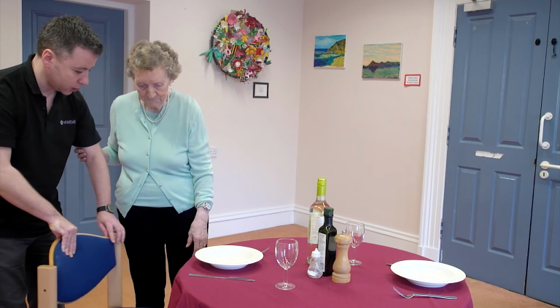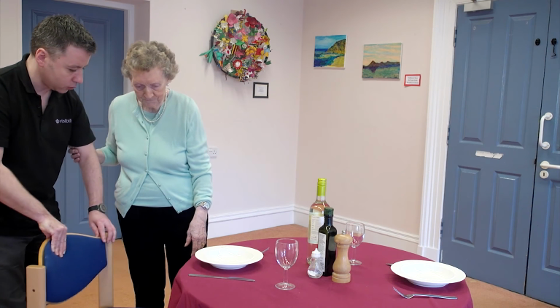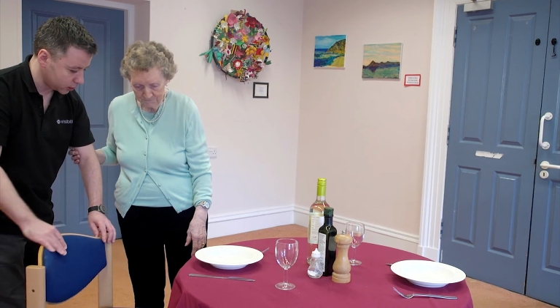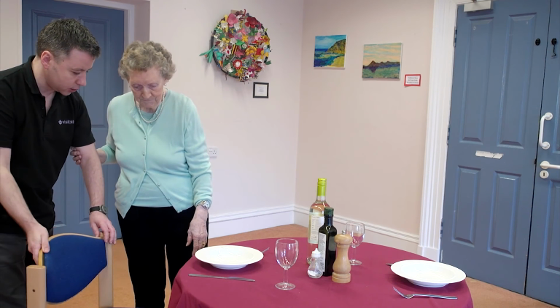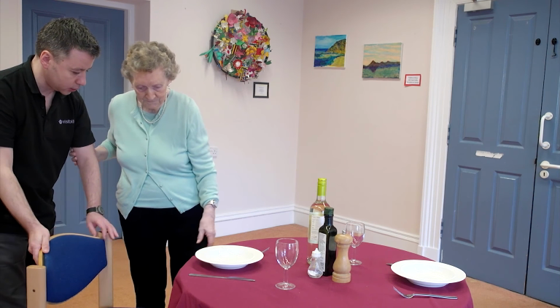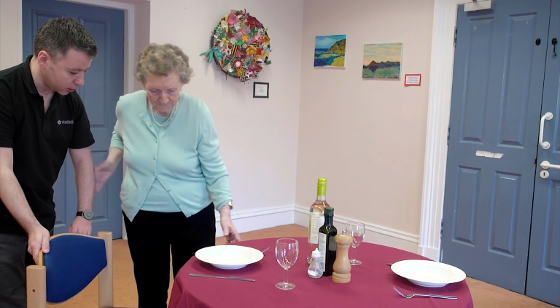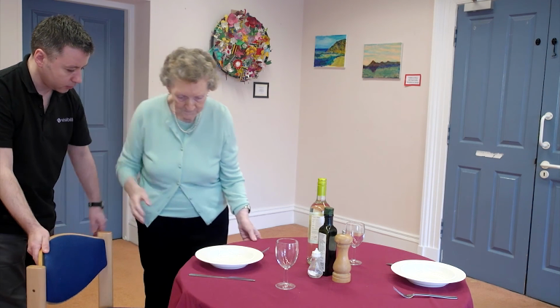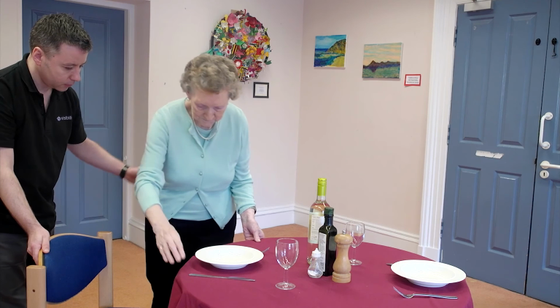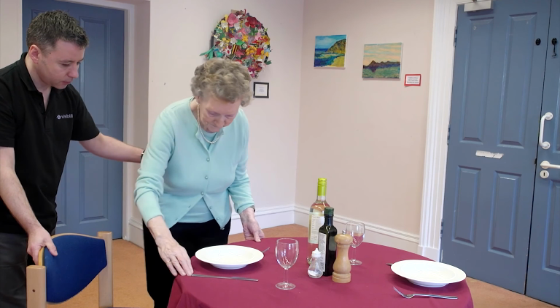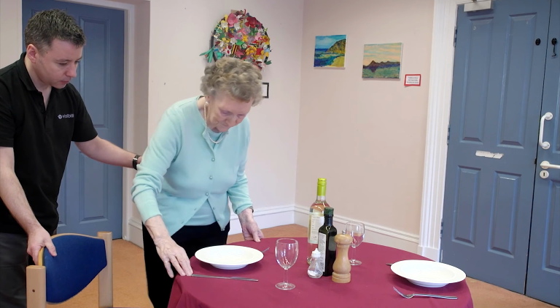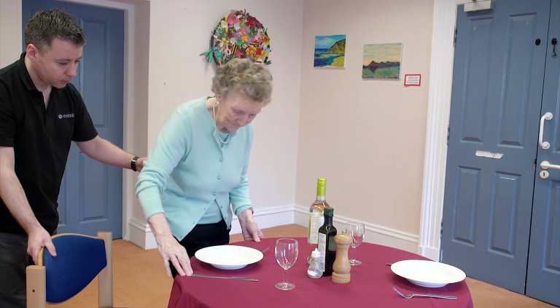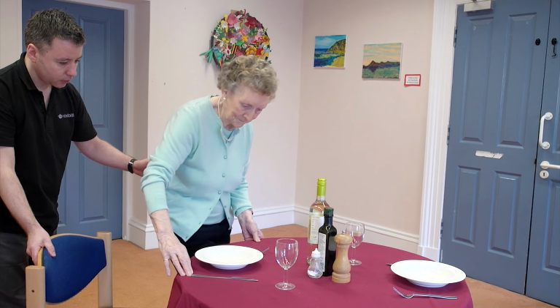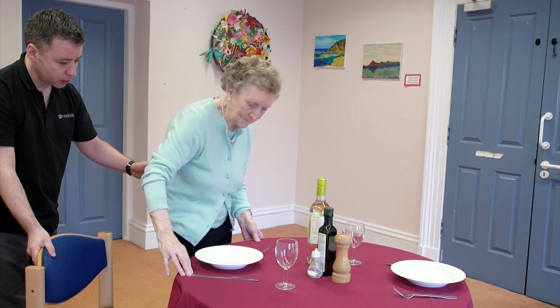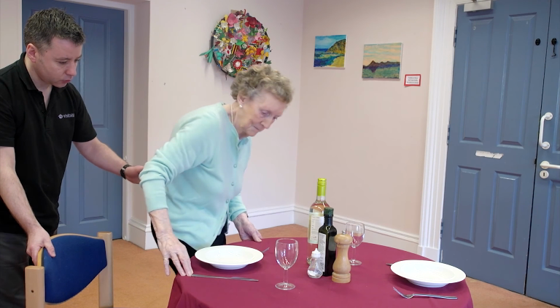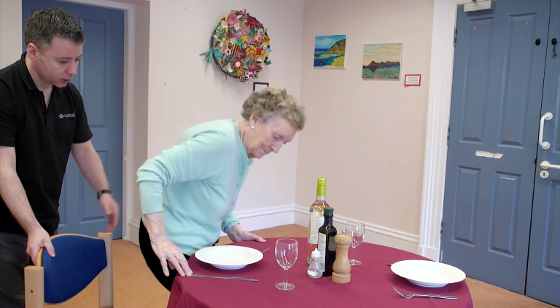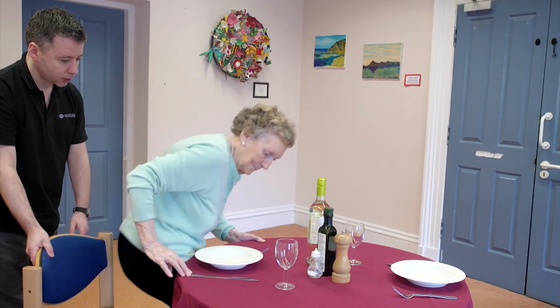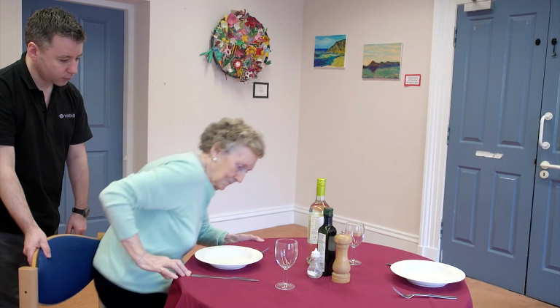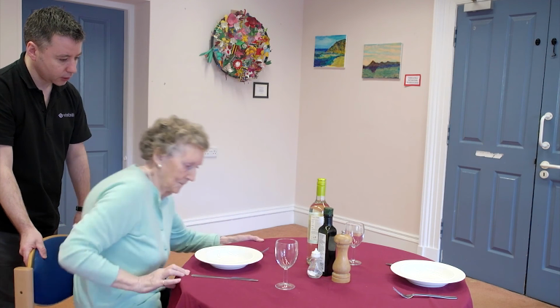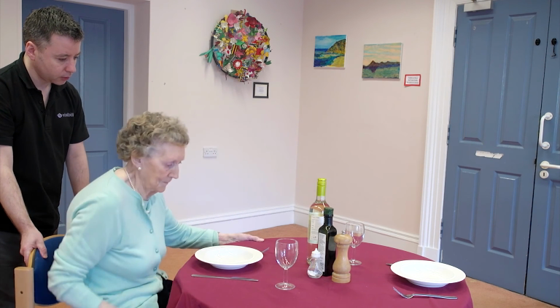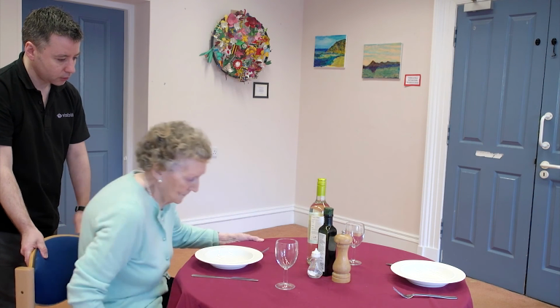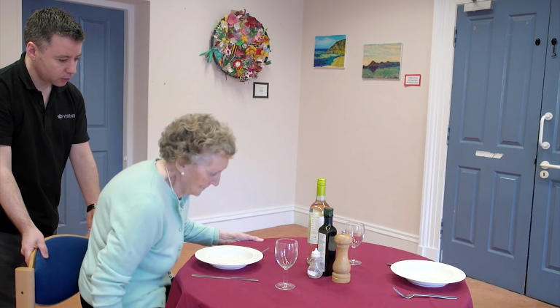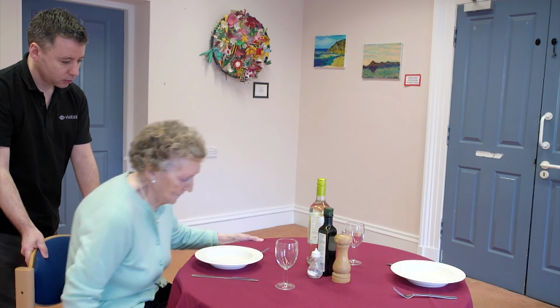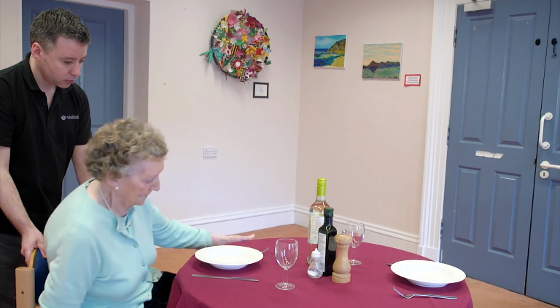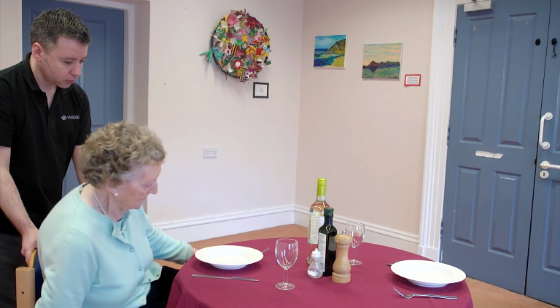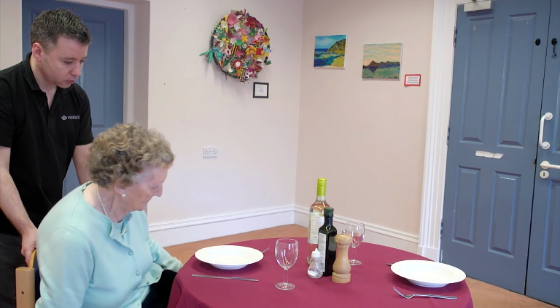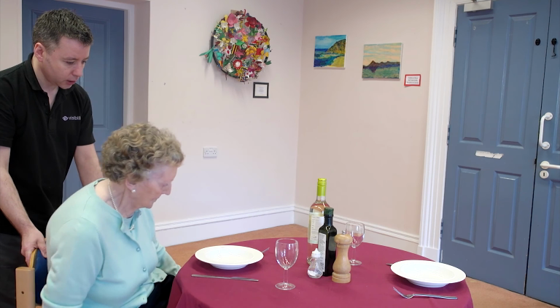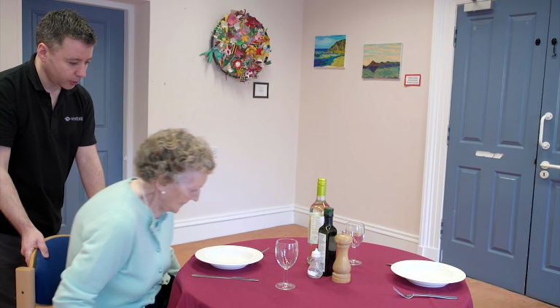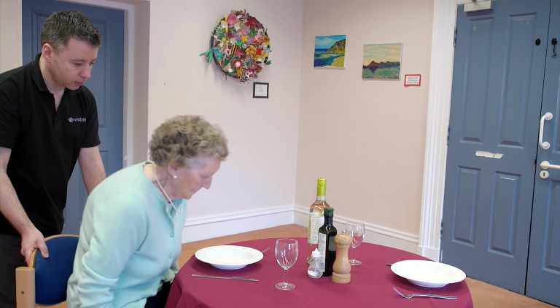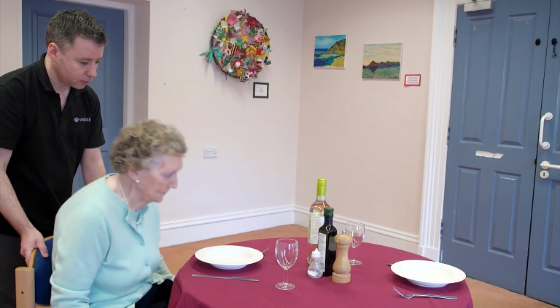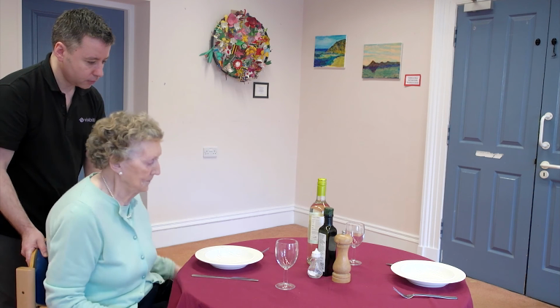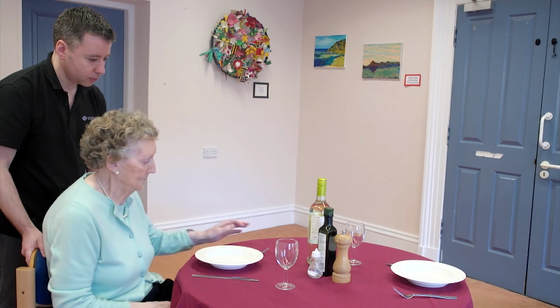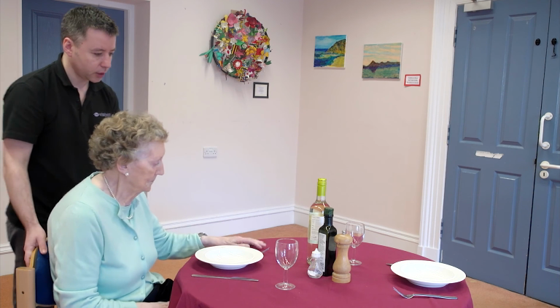There you go, take a seat on the chair now. That's you with the table set in front of you there. Okay, you happy? Yep. Brilliant.